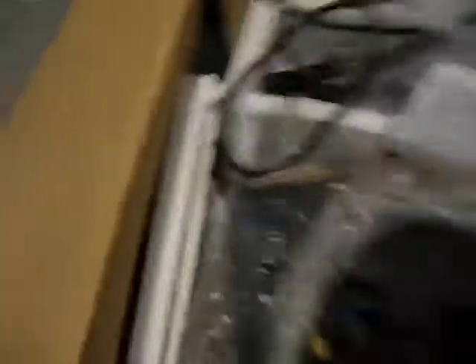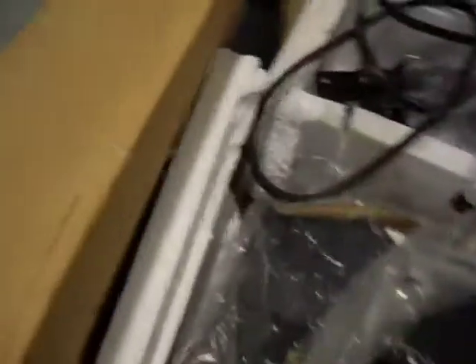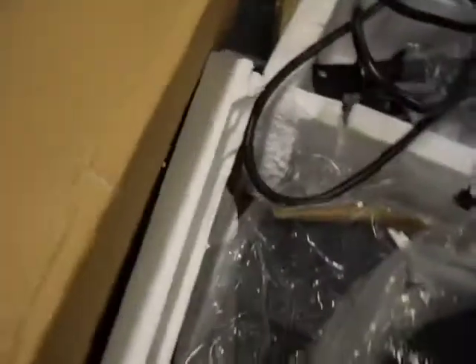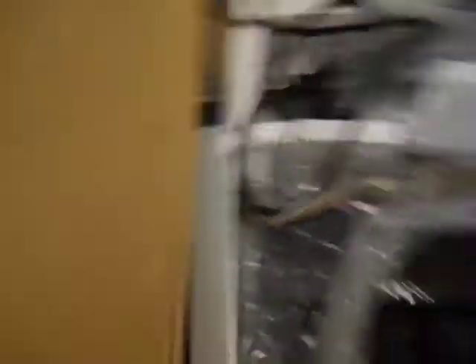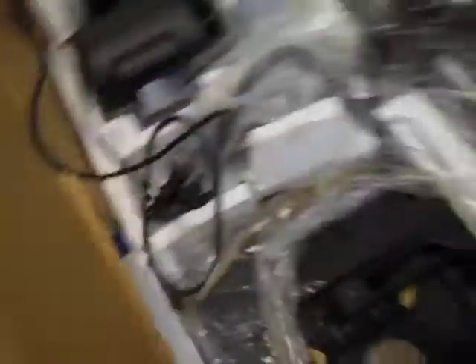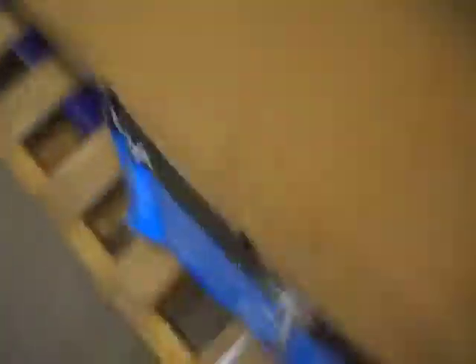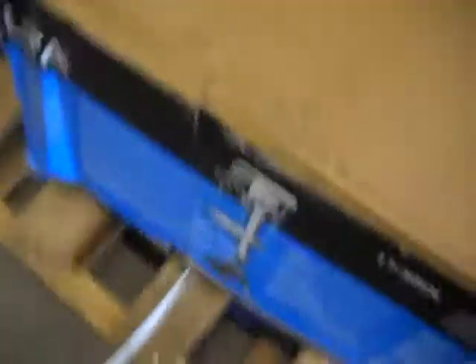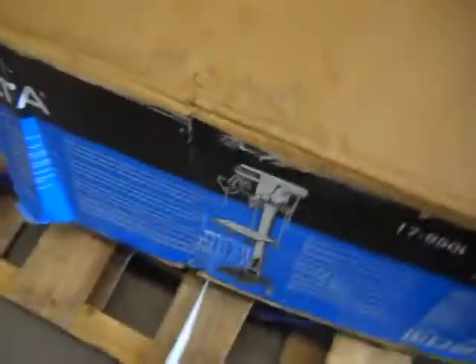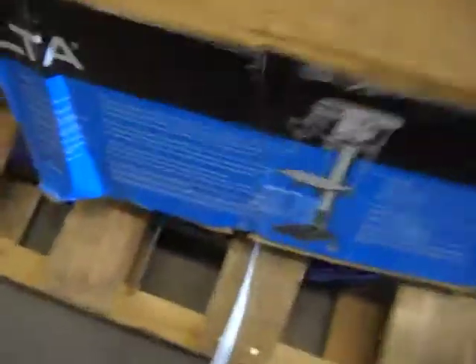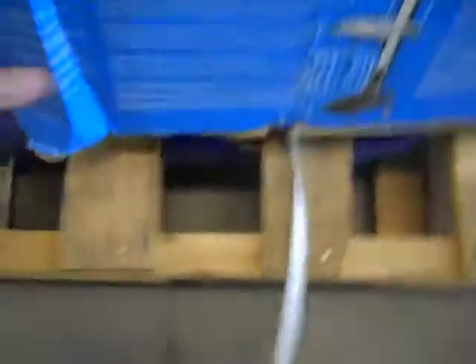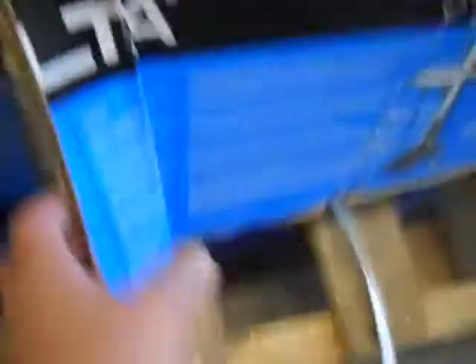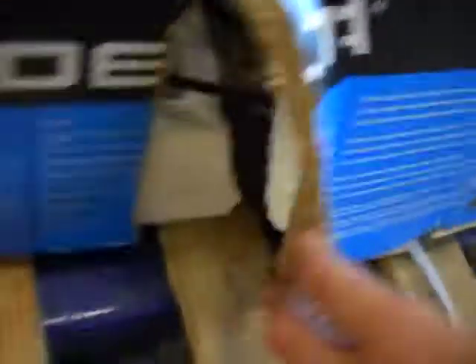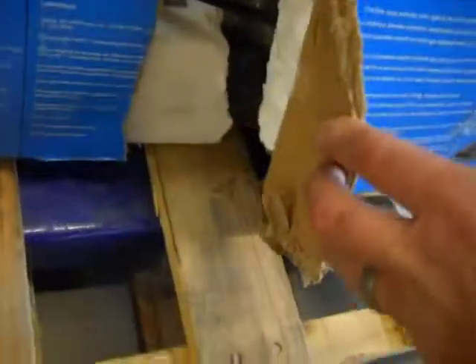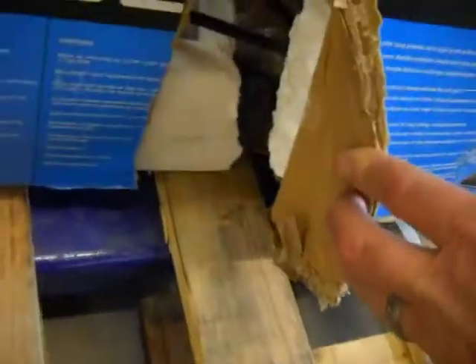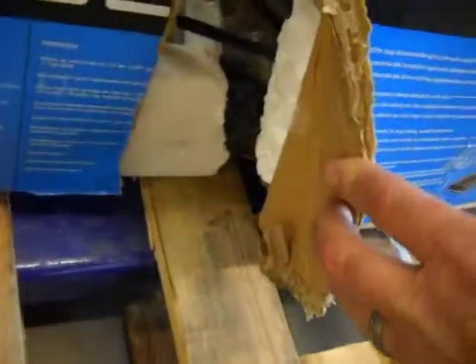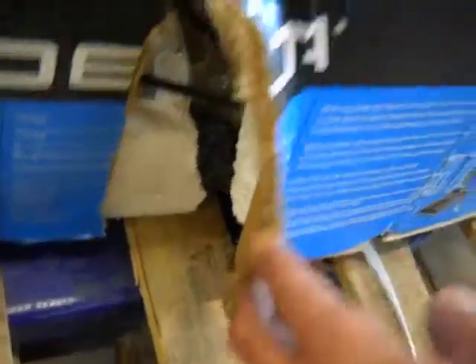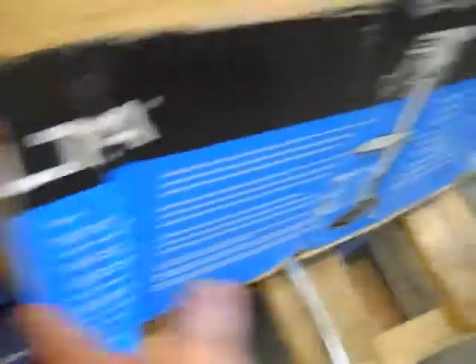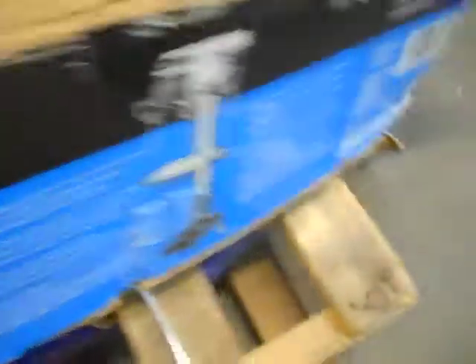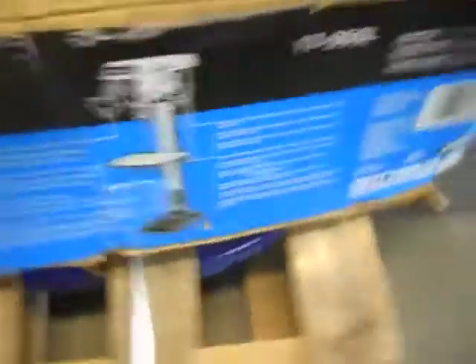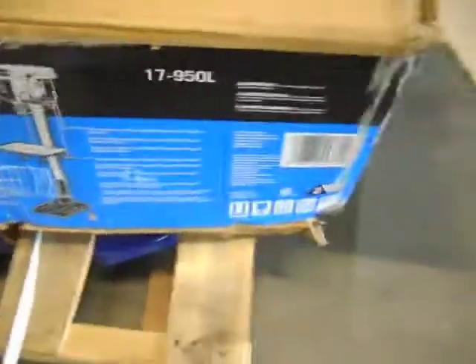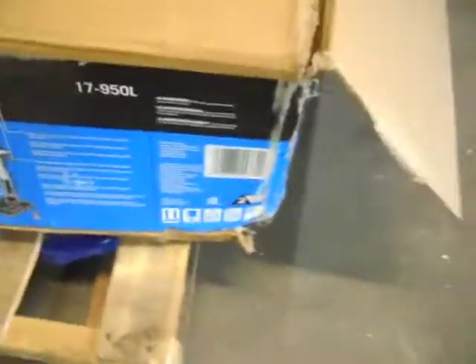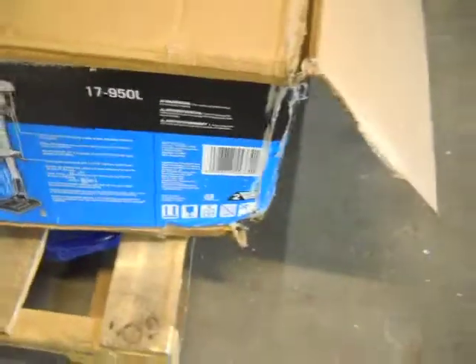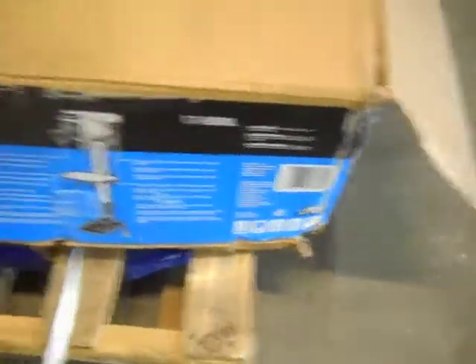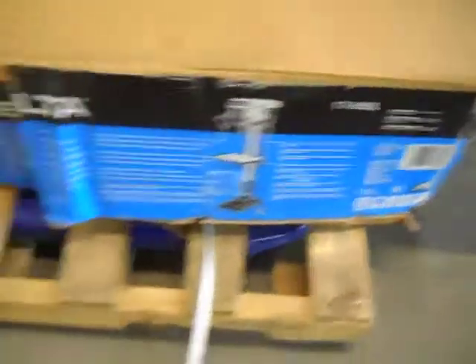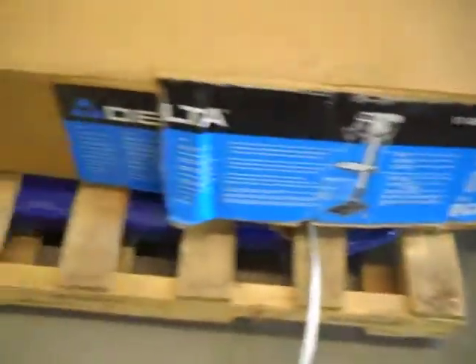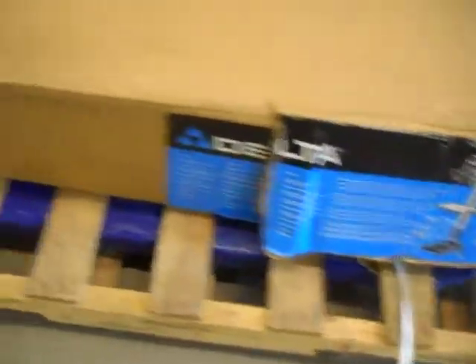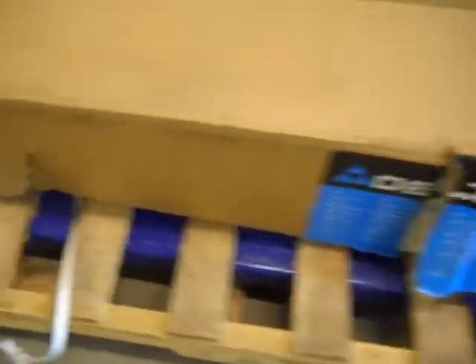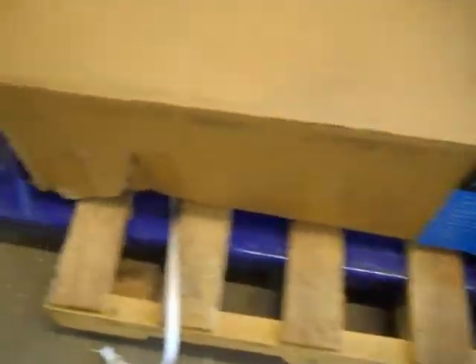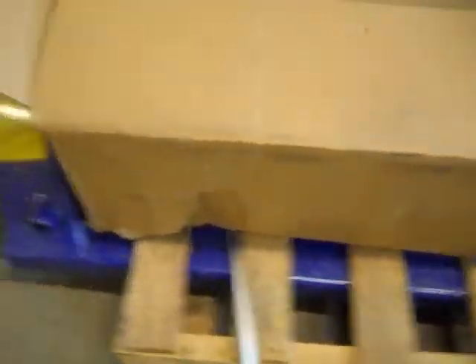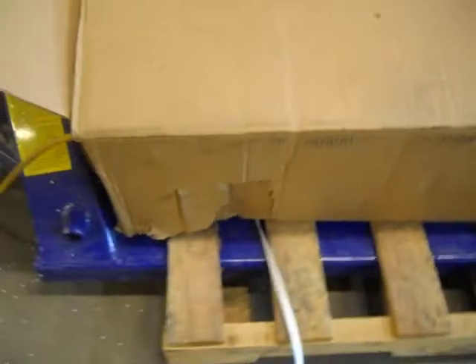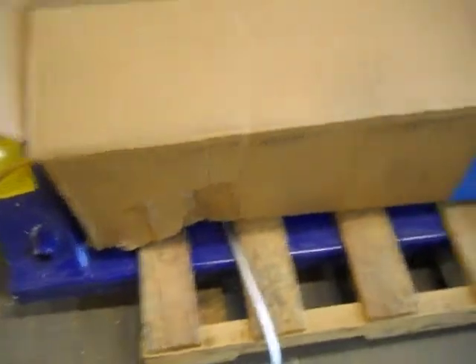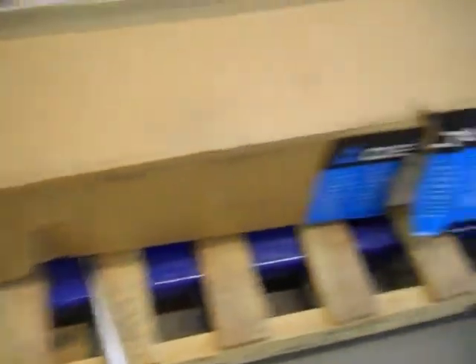As you can see right here, this box kind of took a hit. We'll wrap this up as best we can and ship the replacement.